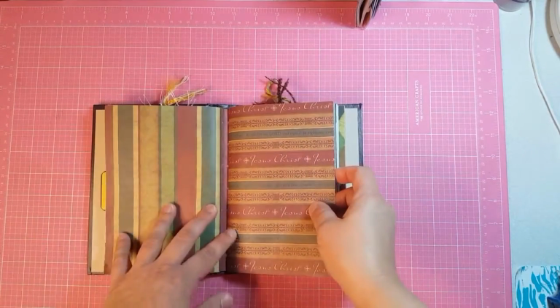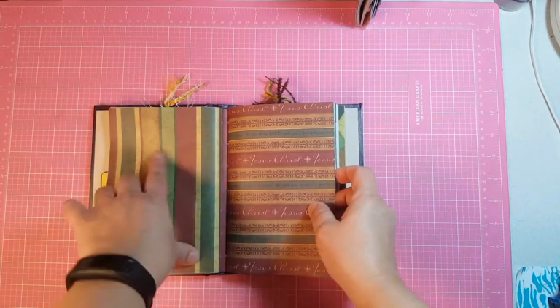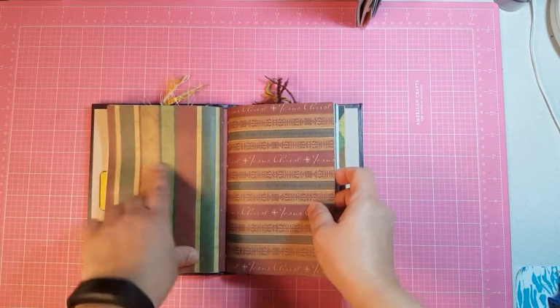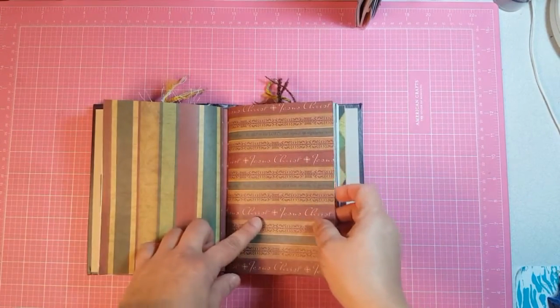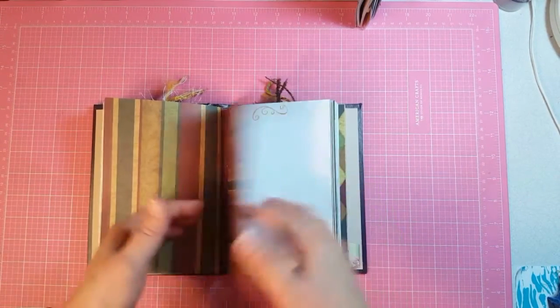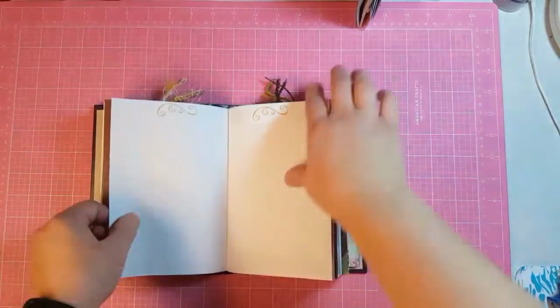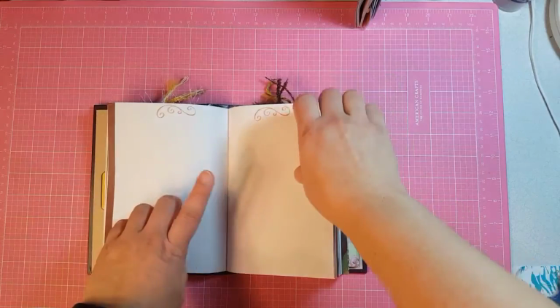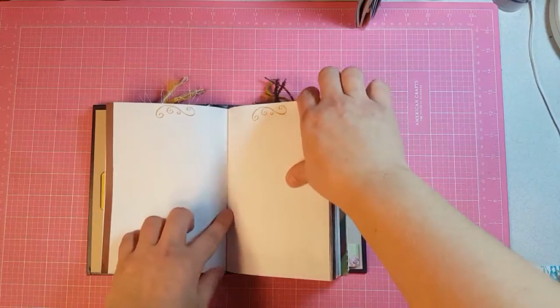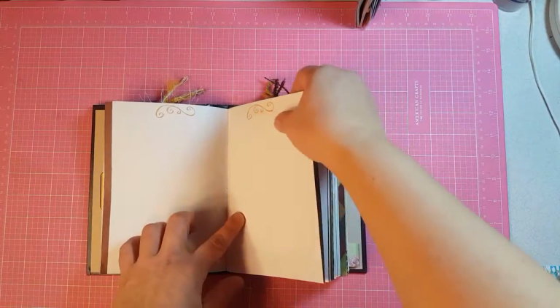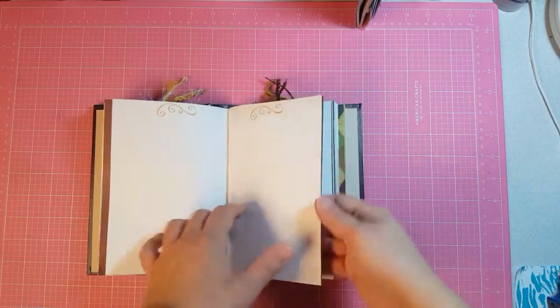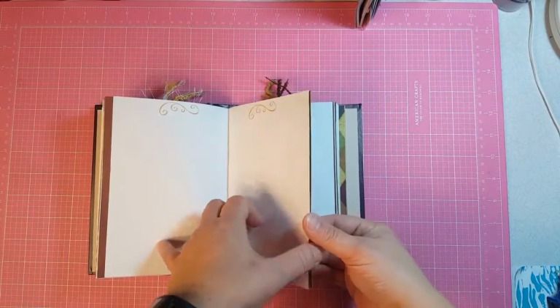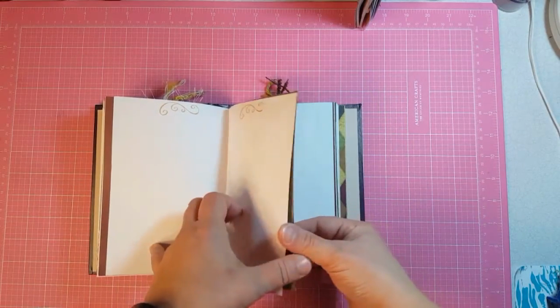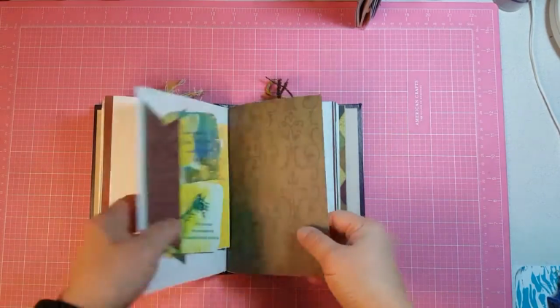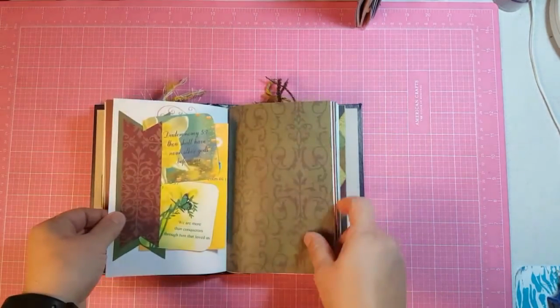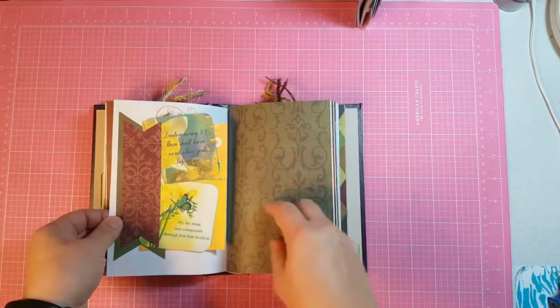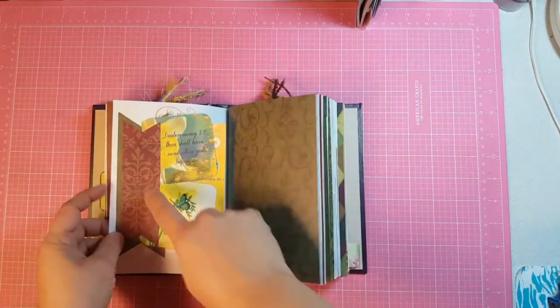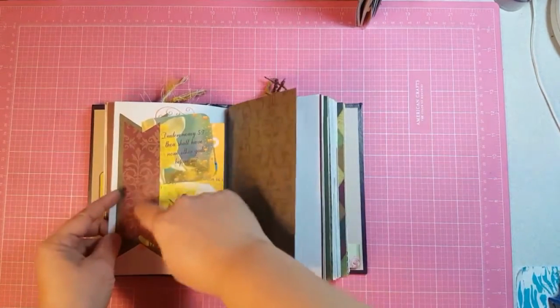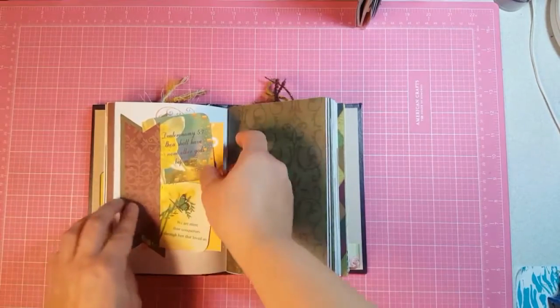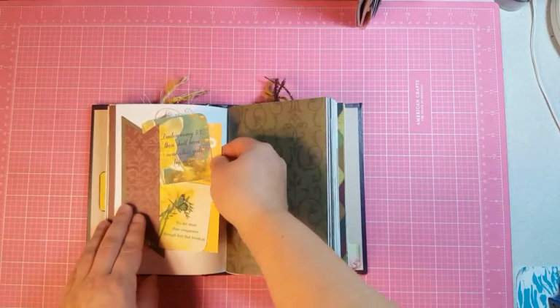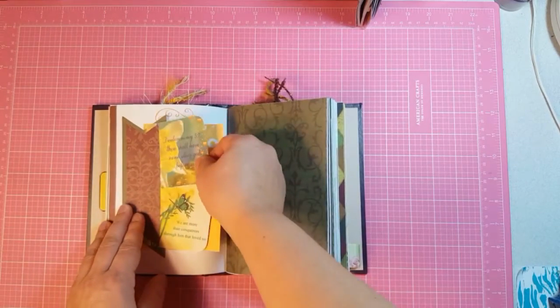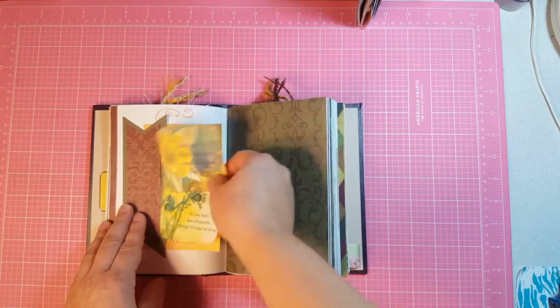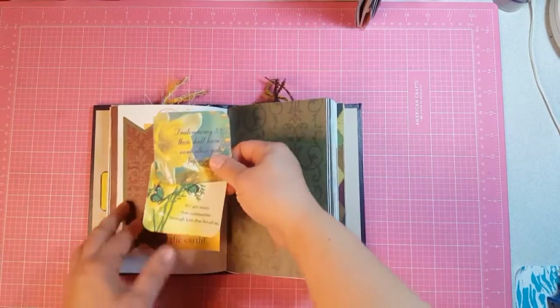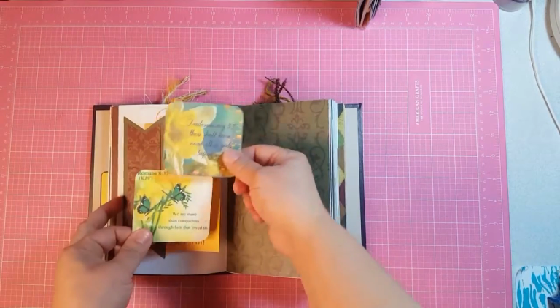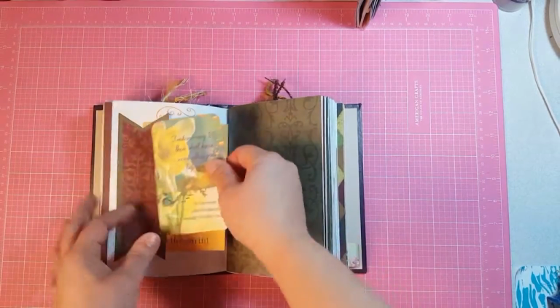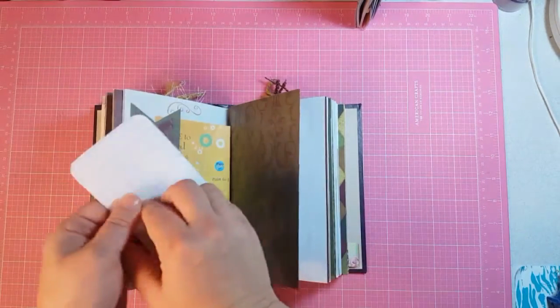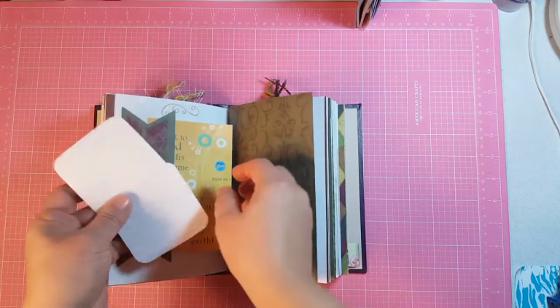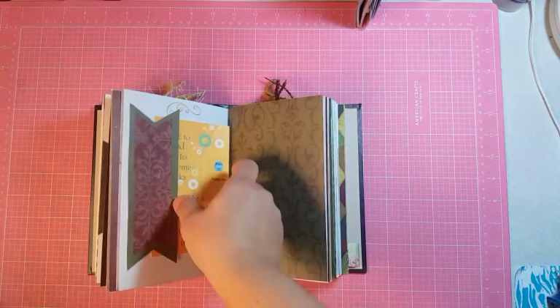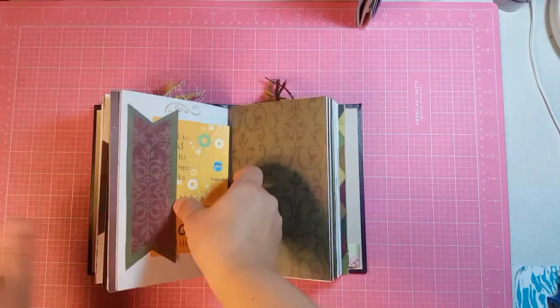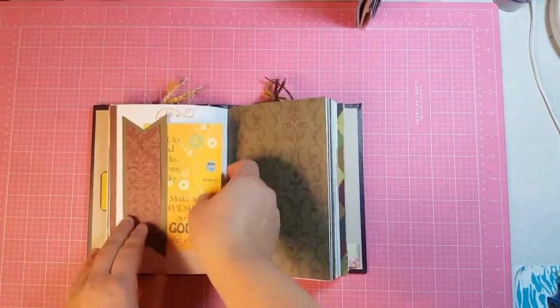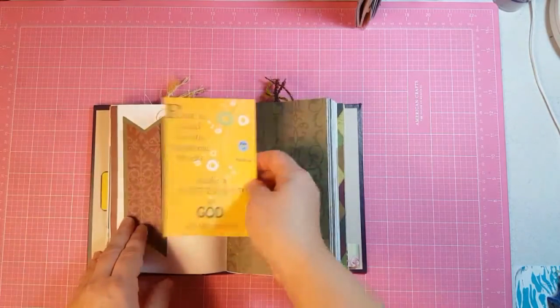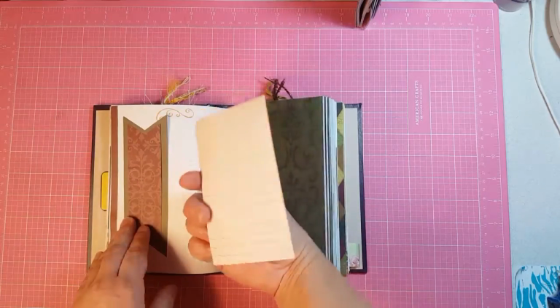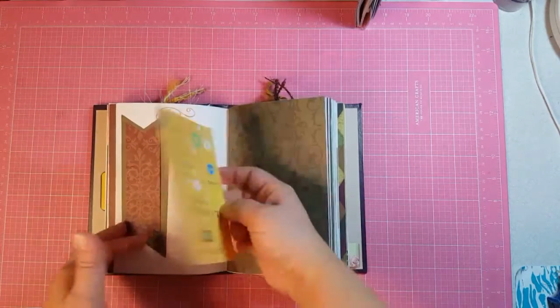That's the end of the first signature. Here's the second — there are three signatures in this. This is a double tuck and I've got these two little cards in the front and then in the back is another journaling card.